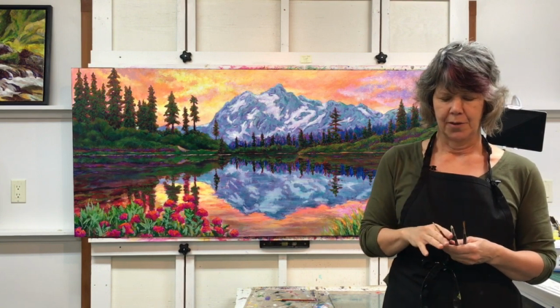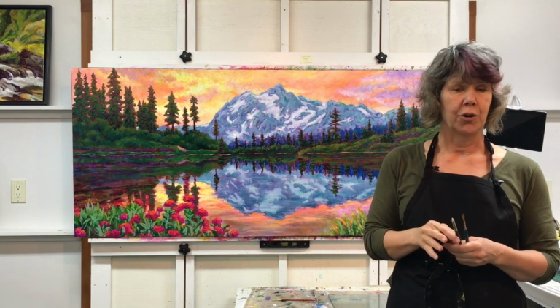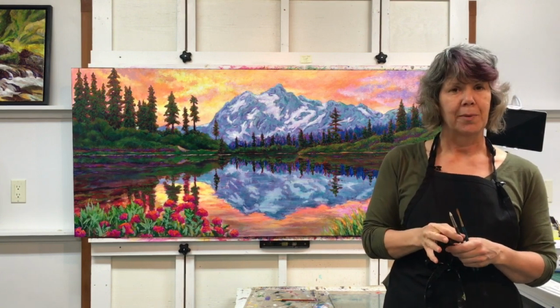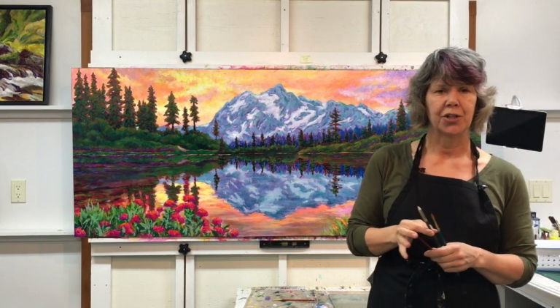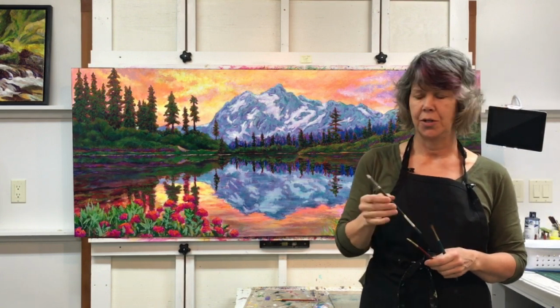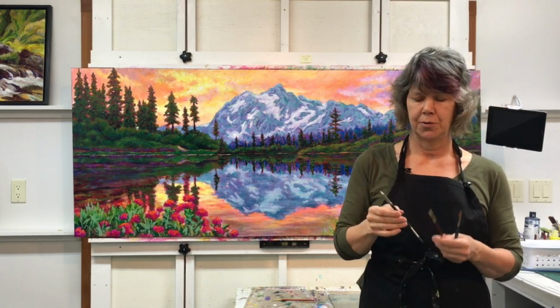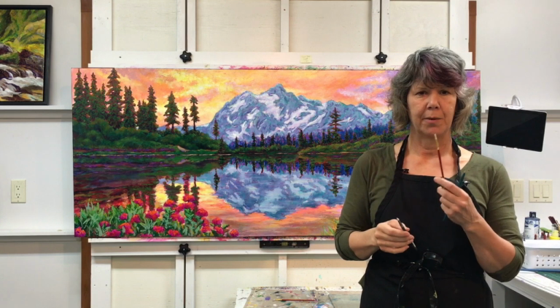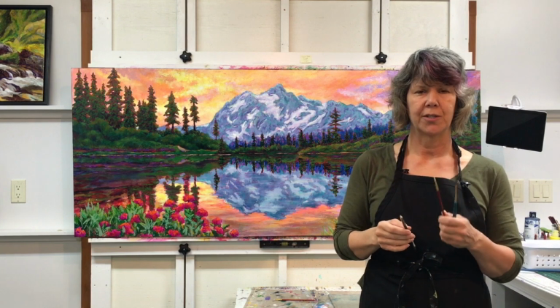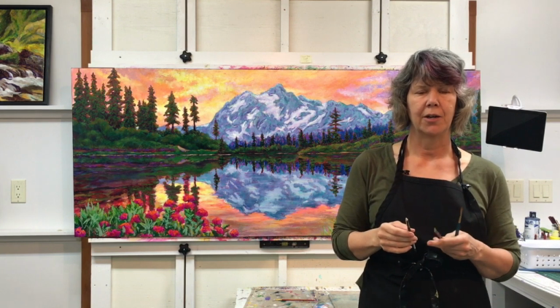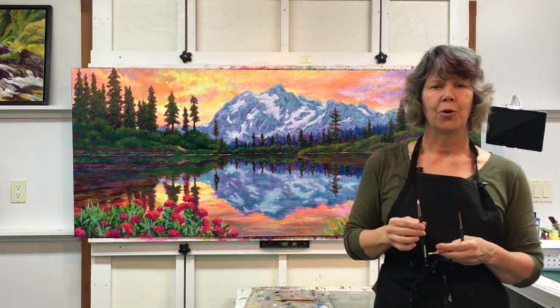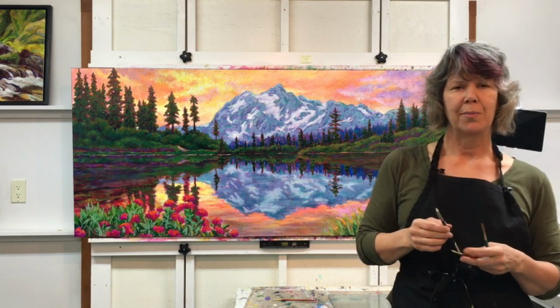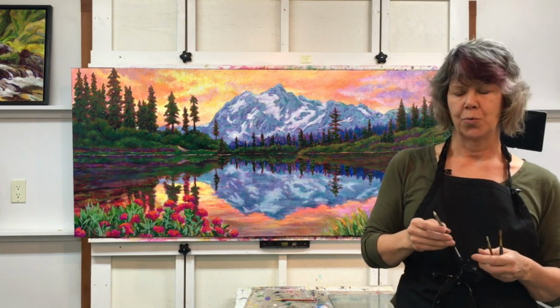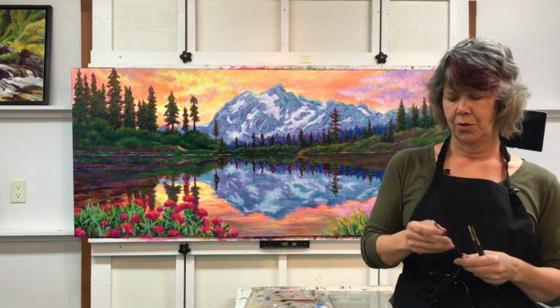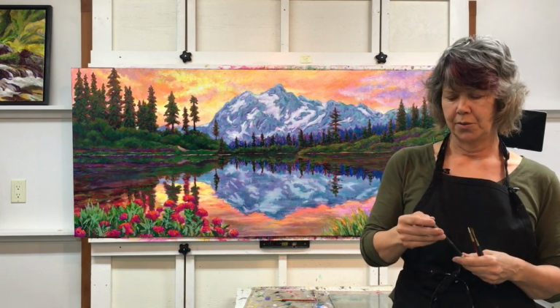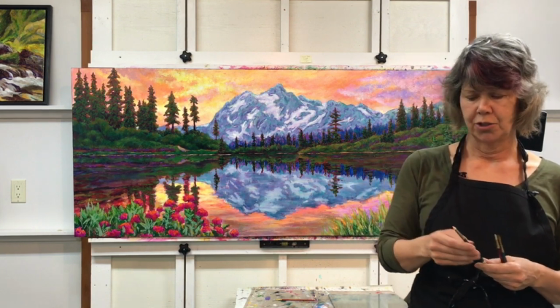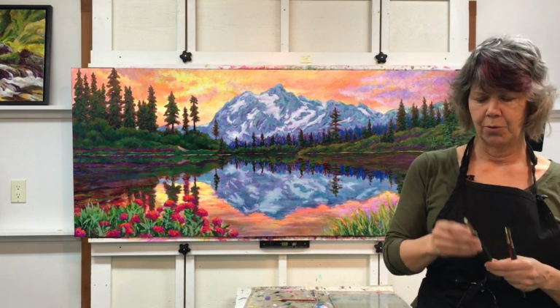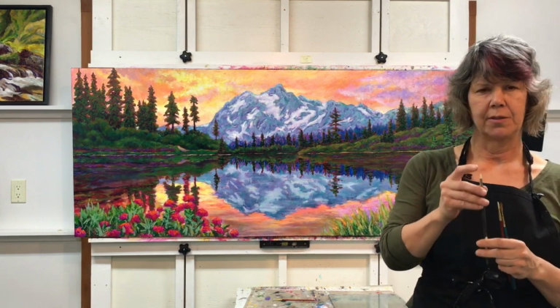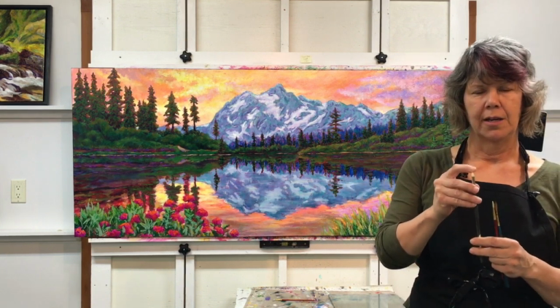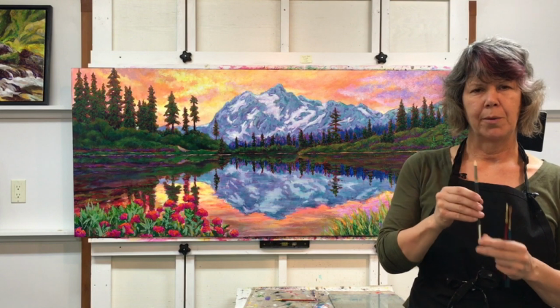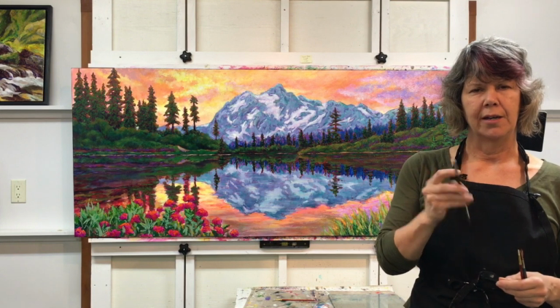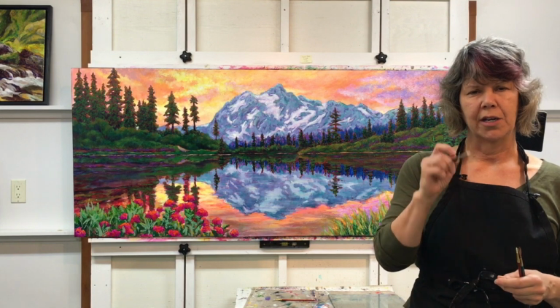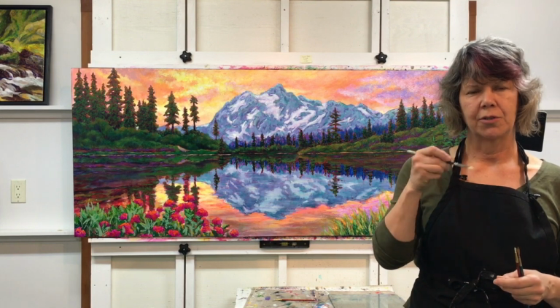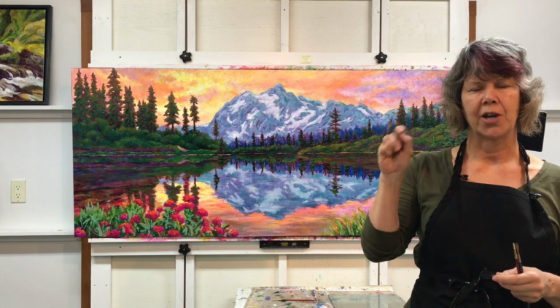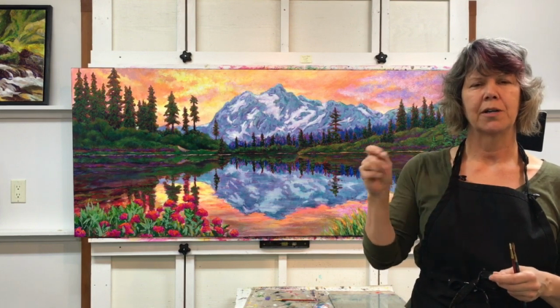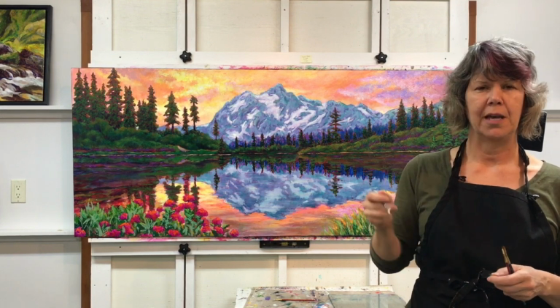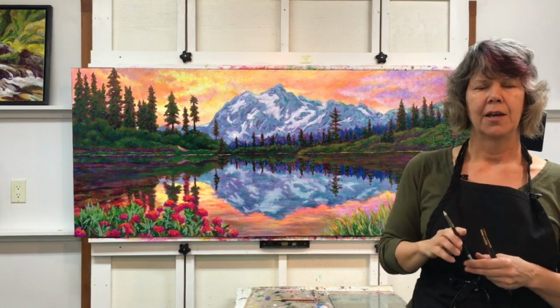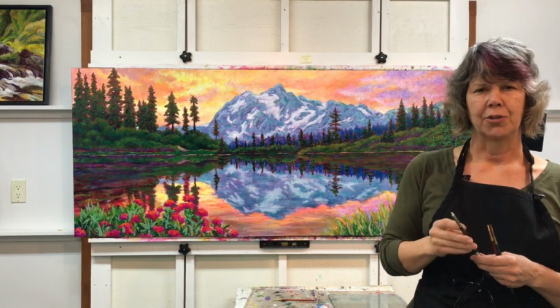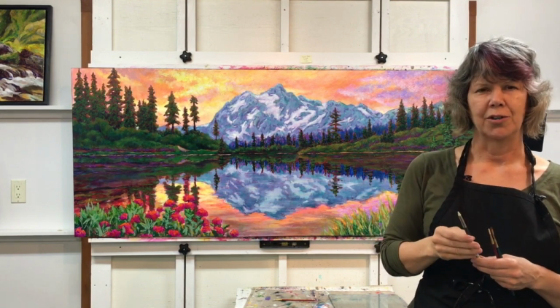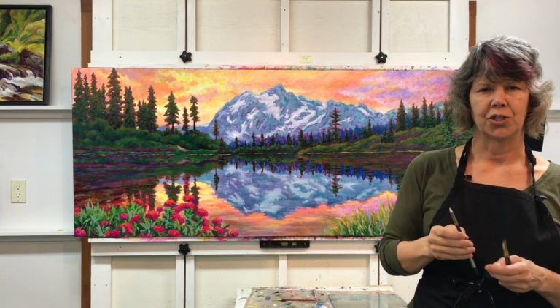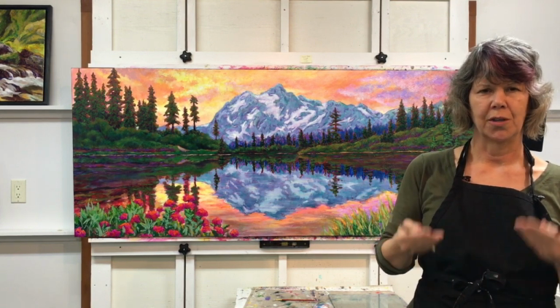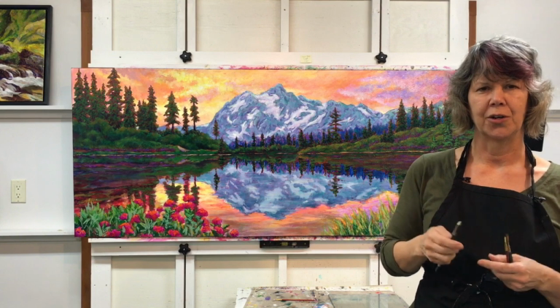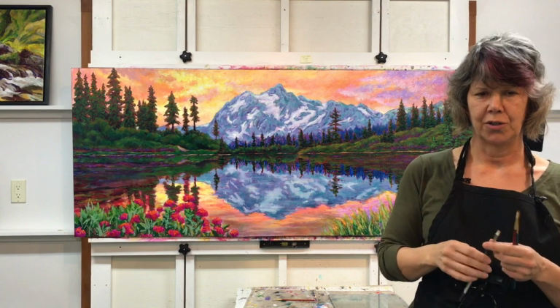If you're an oil painter, you could use a brush to sign, or while the paint is wet you could use a color shaper — it has a little rubber end — and you can actually scratch out some paint to create your signature showing the color underneath.